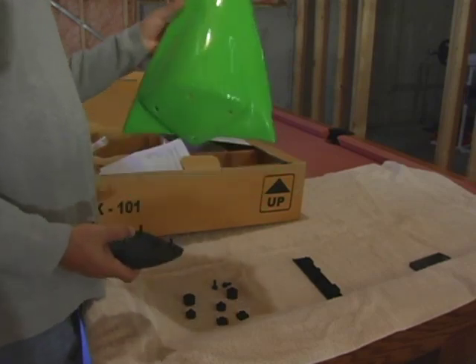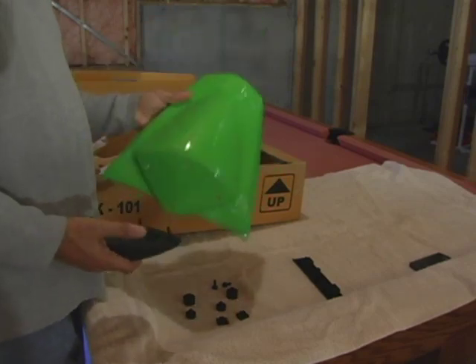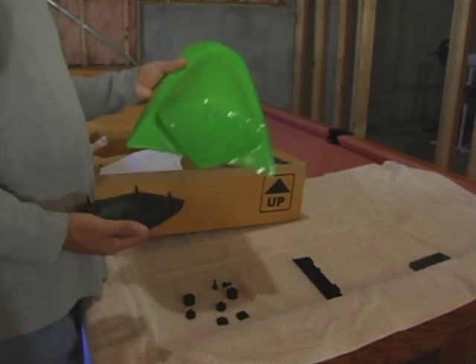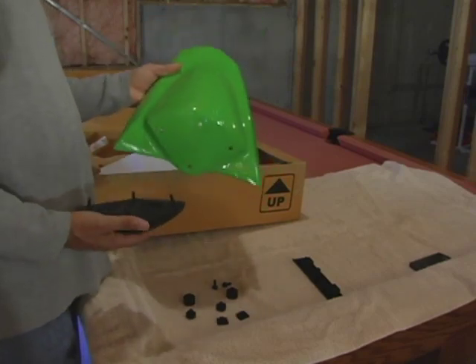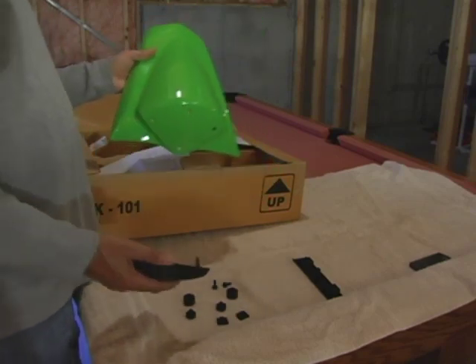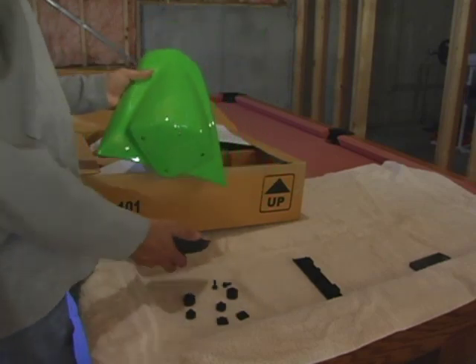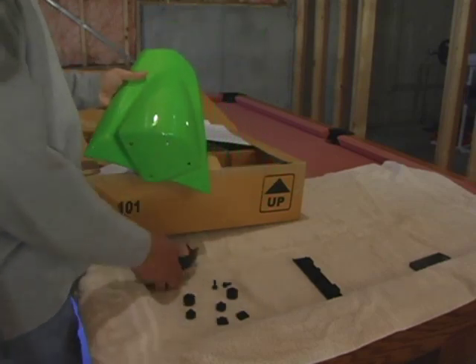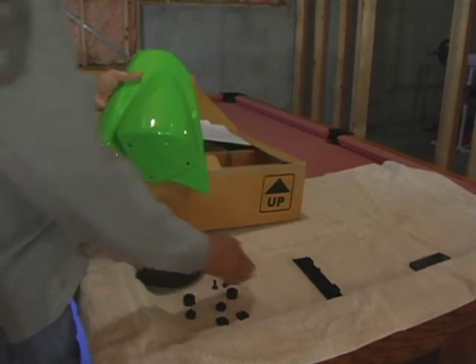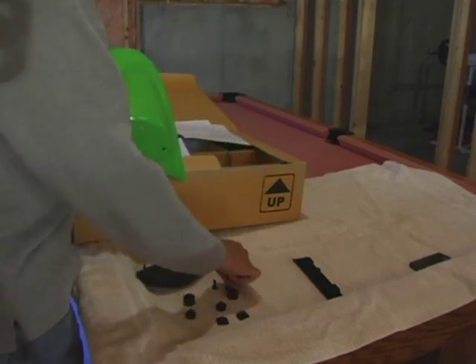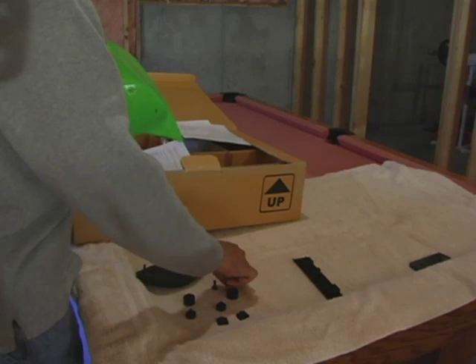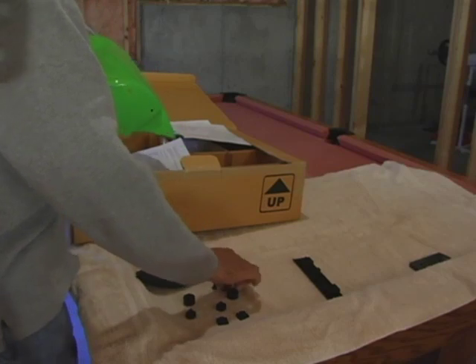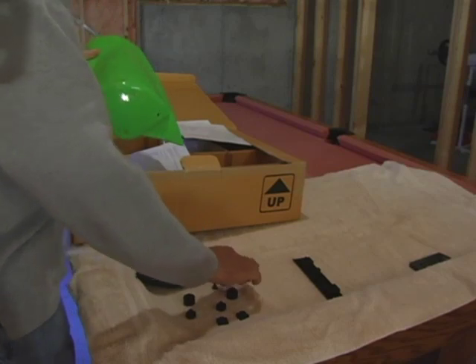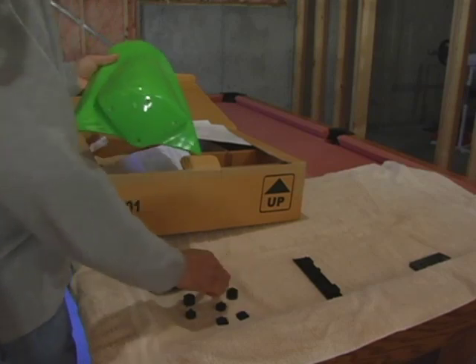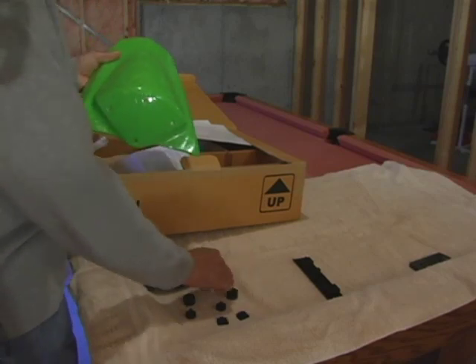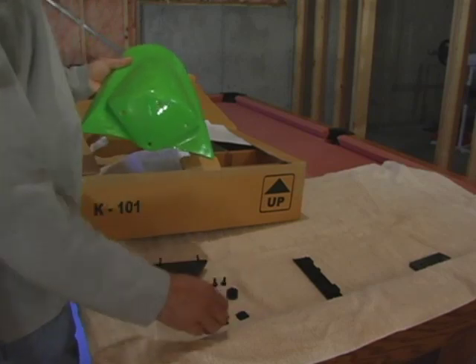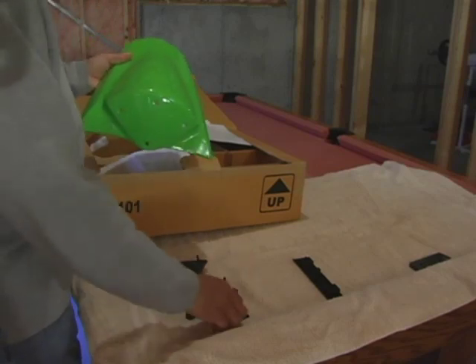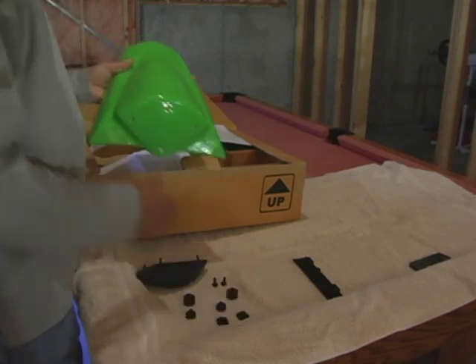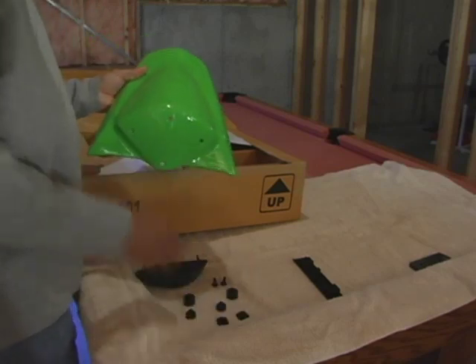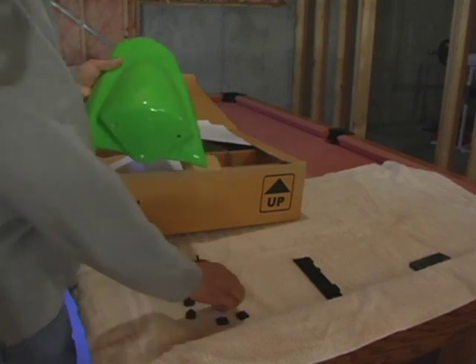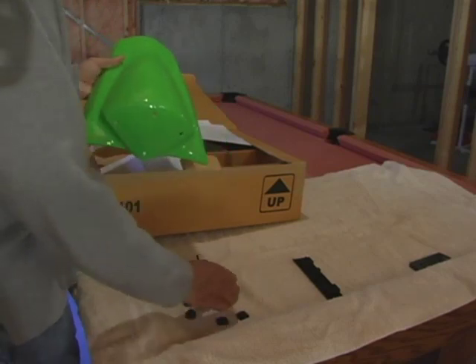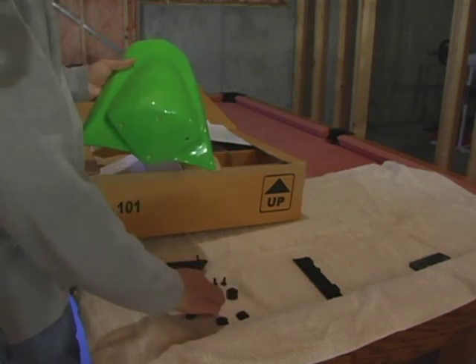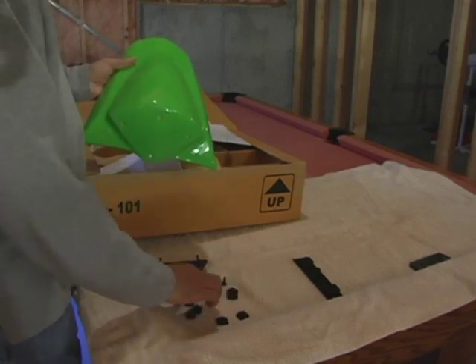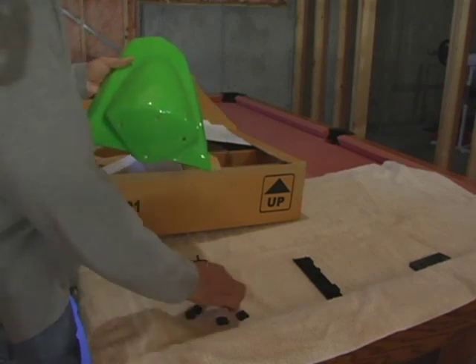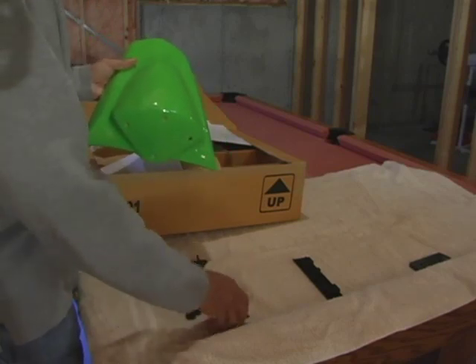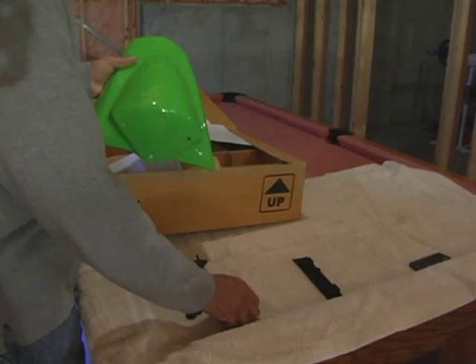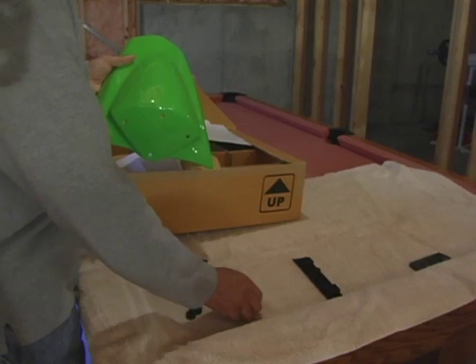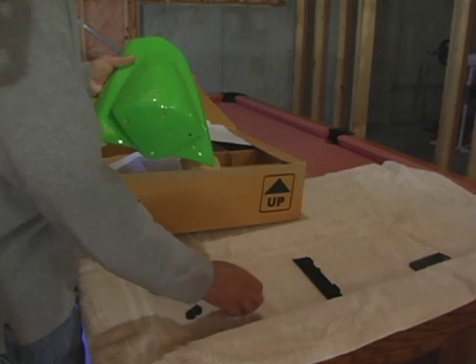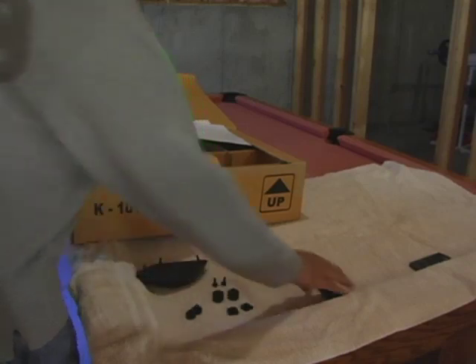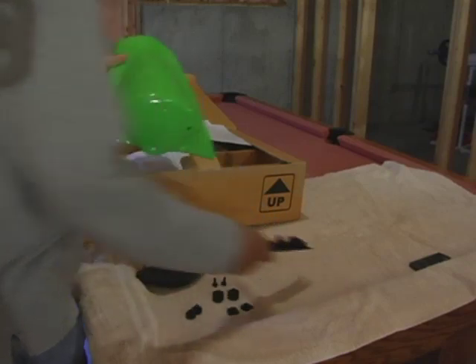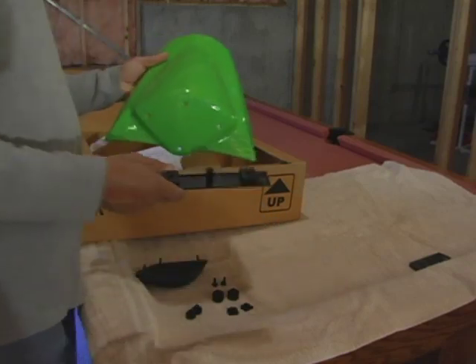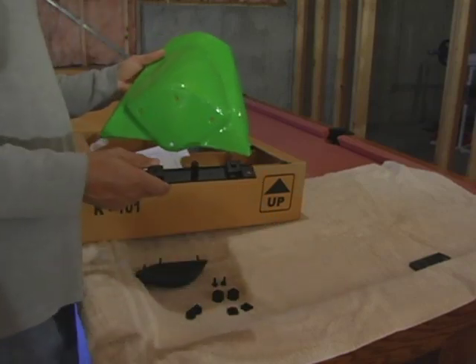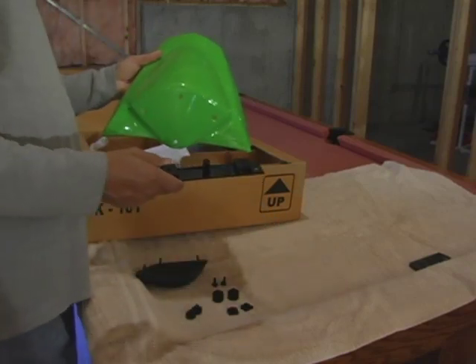So you take it out of the box. You got your parts here. You got two screws, two grommets, two metal clips, and this bar.